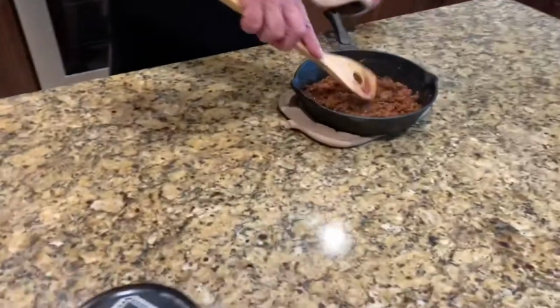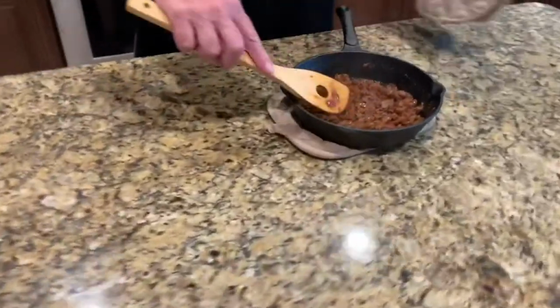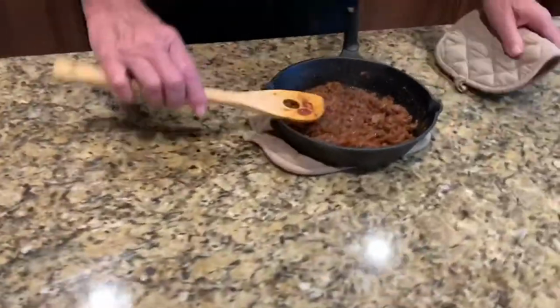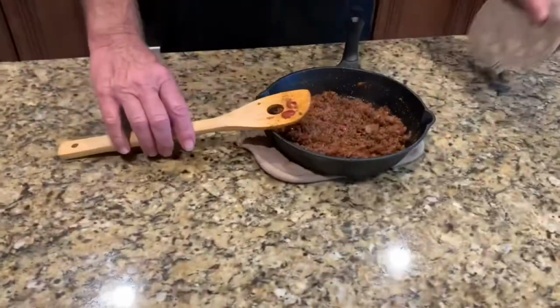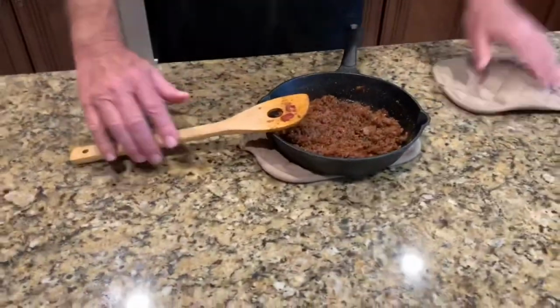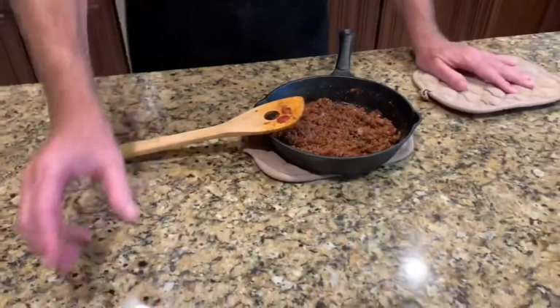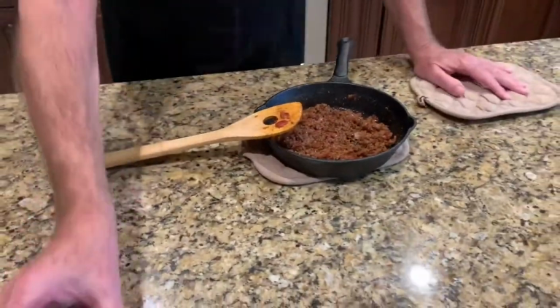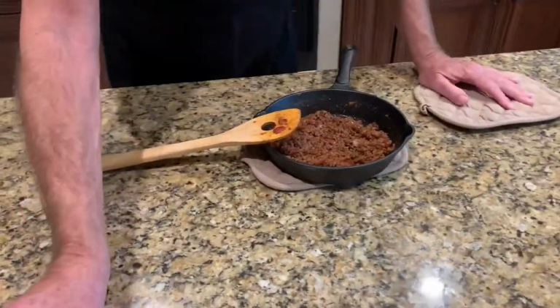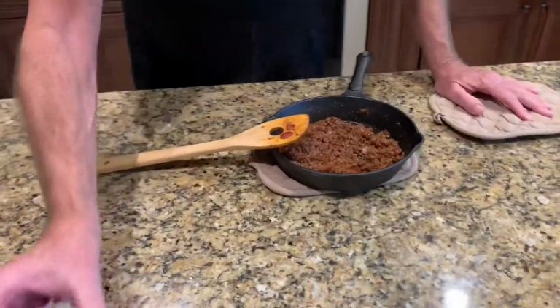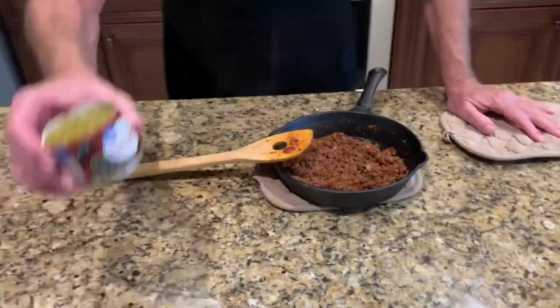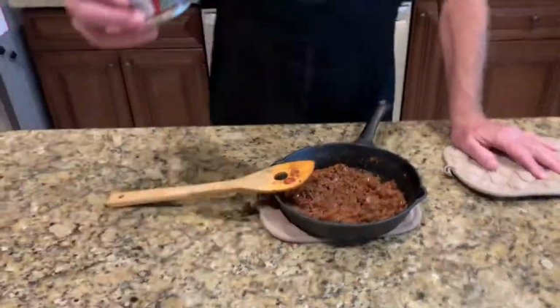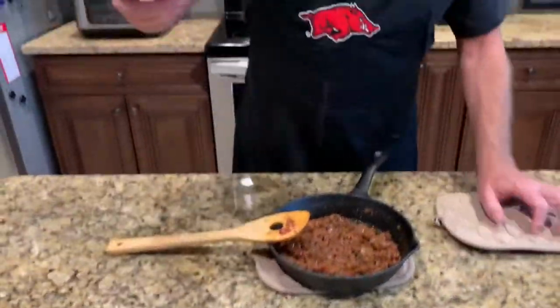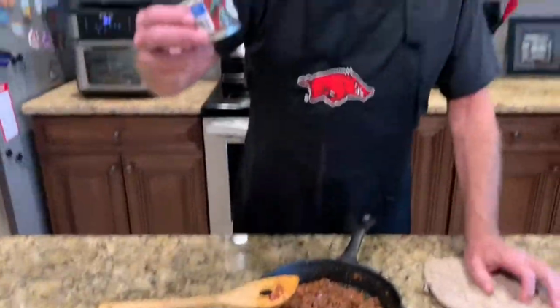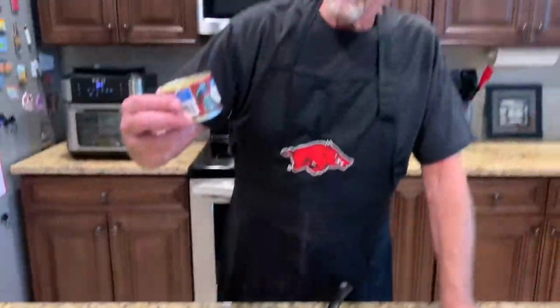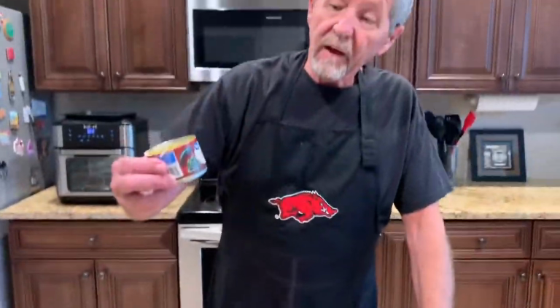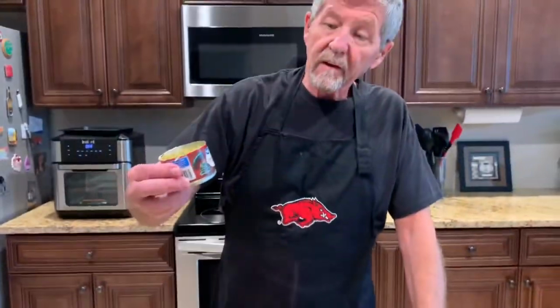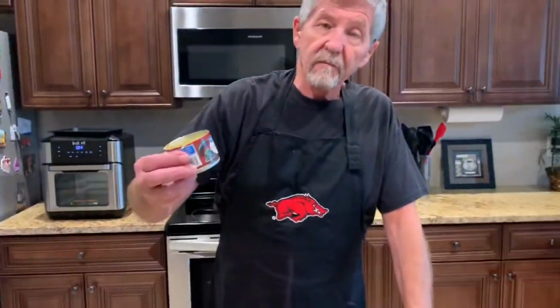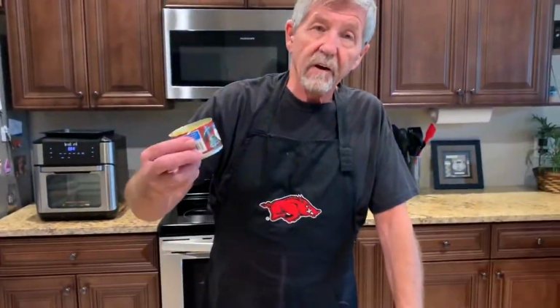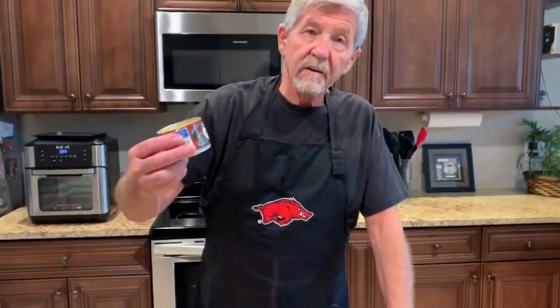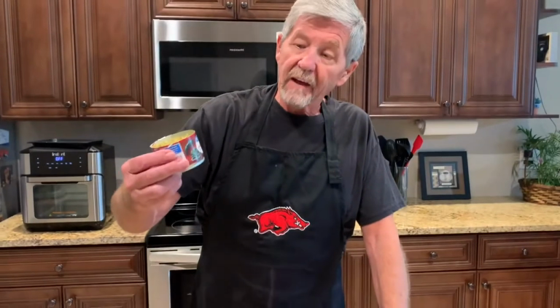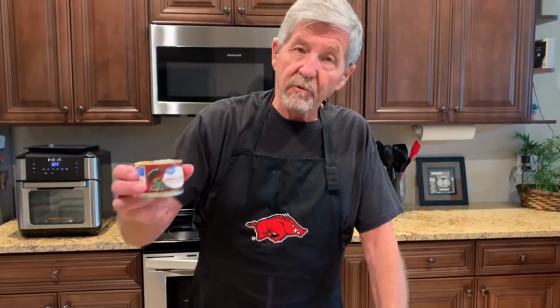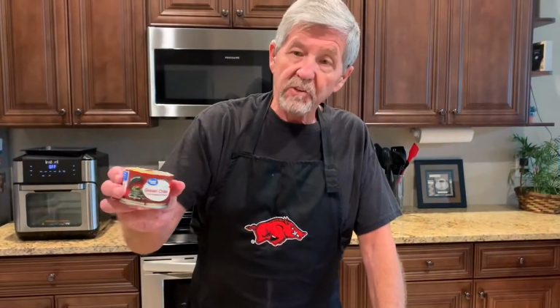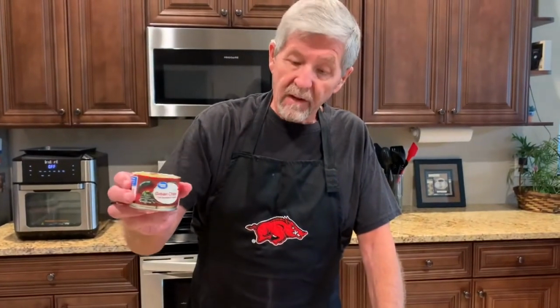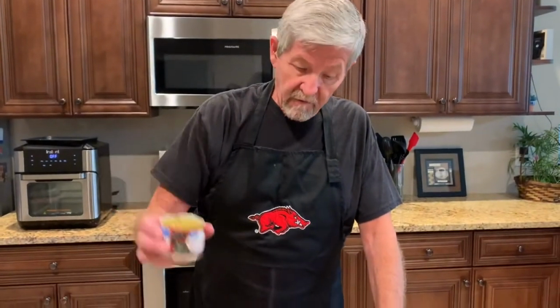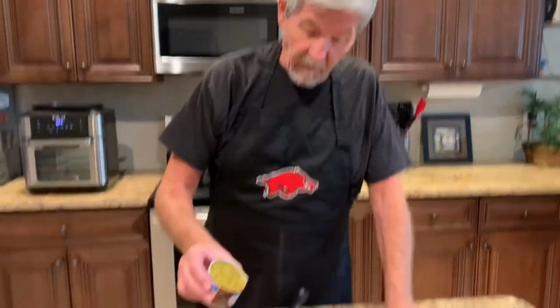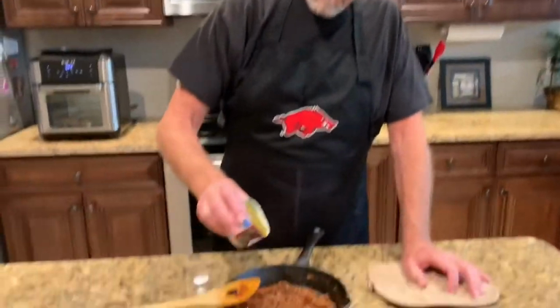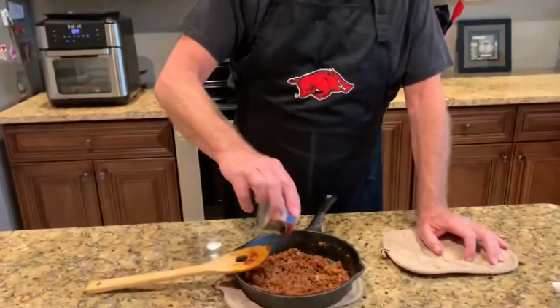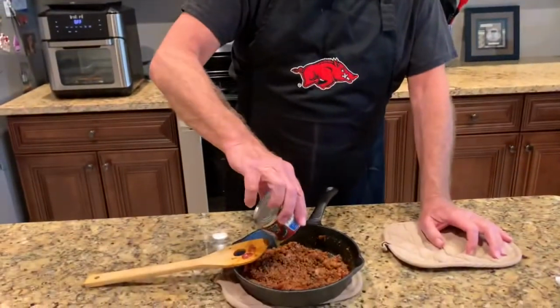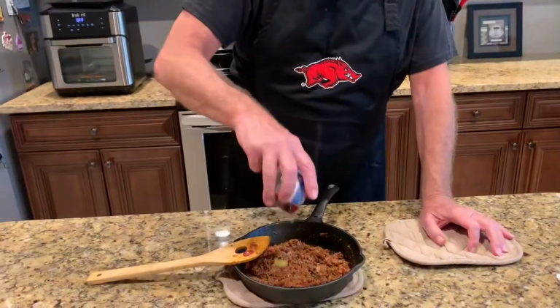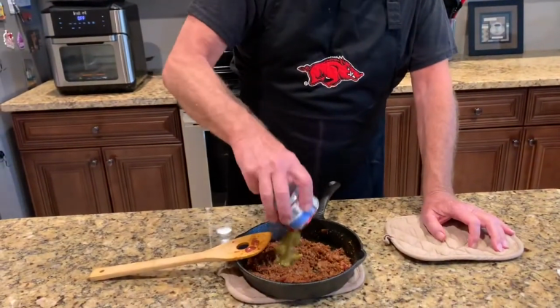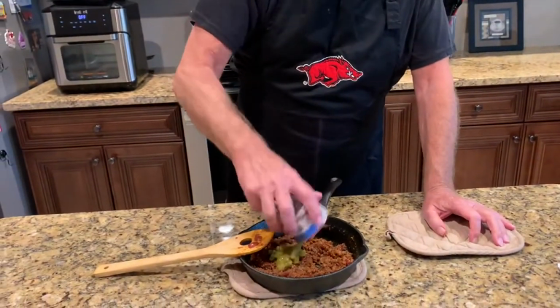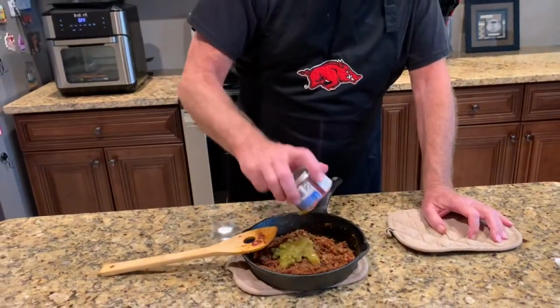Now what I'm going to do — I've got a small can of diced green chilies. I'm just going to dump that right there on top of it.